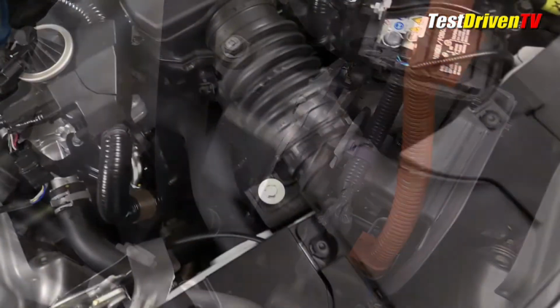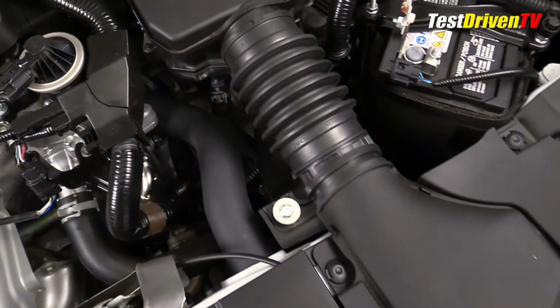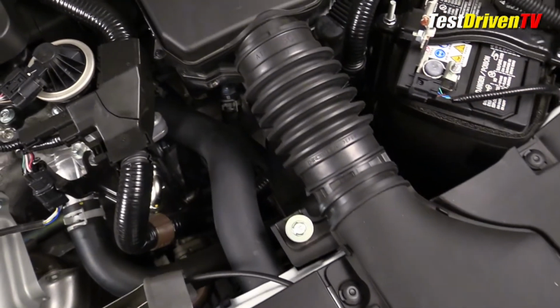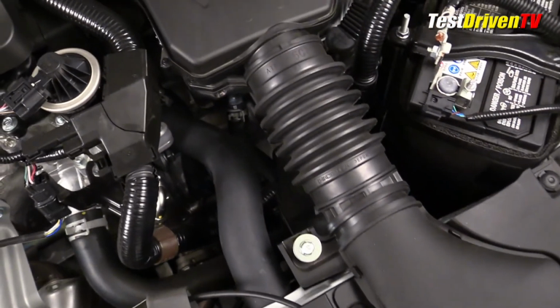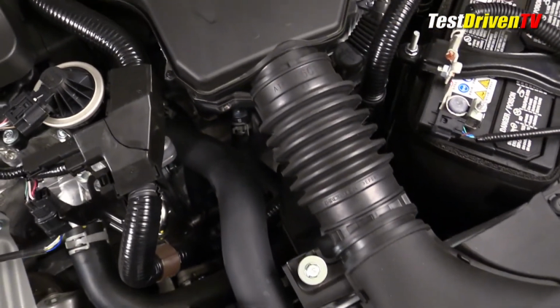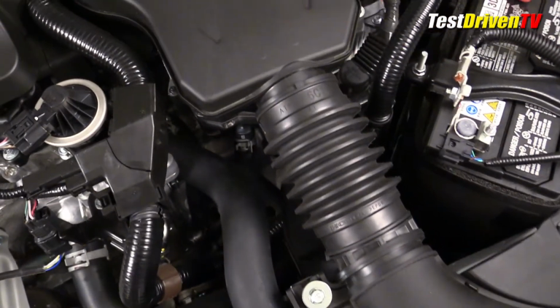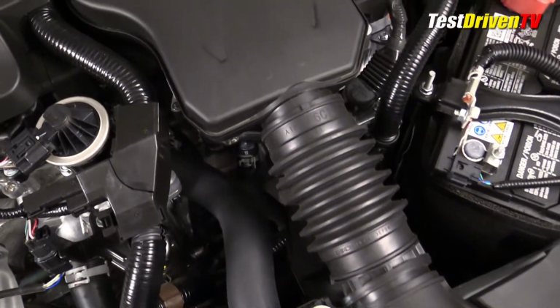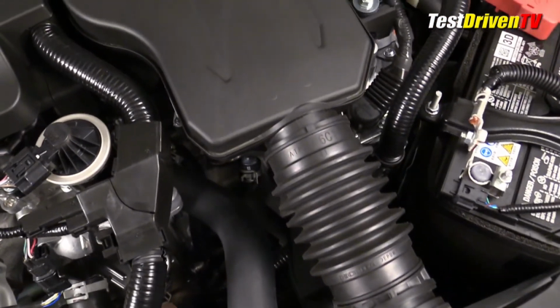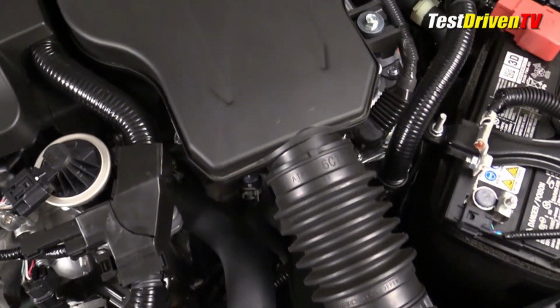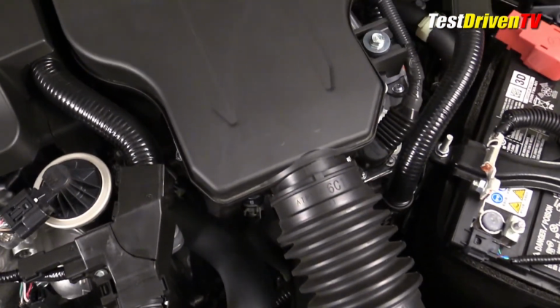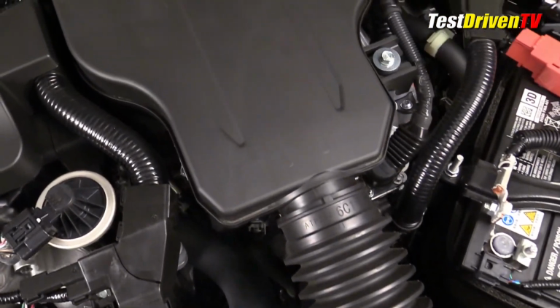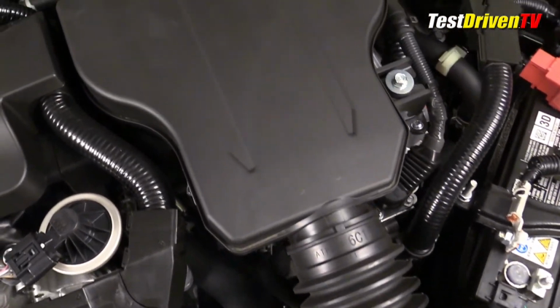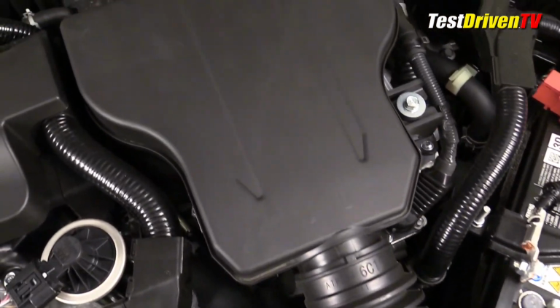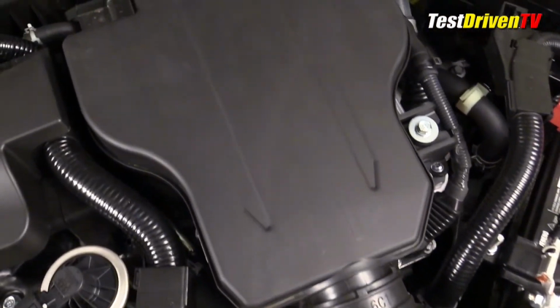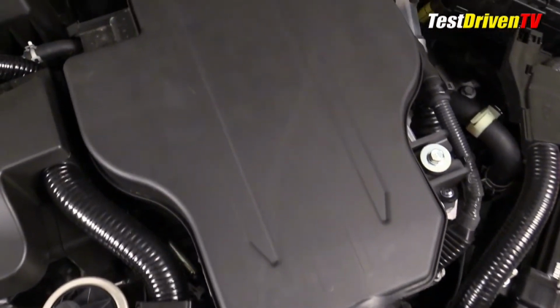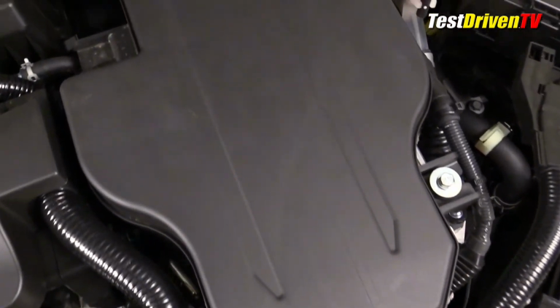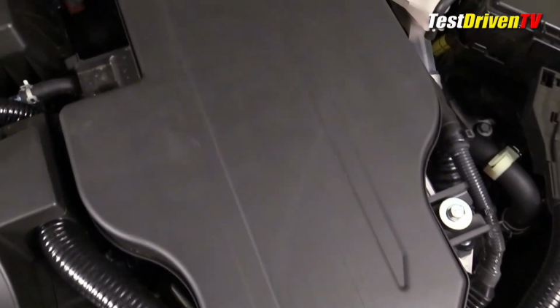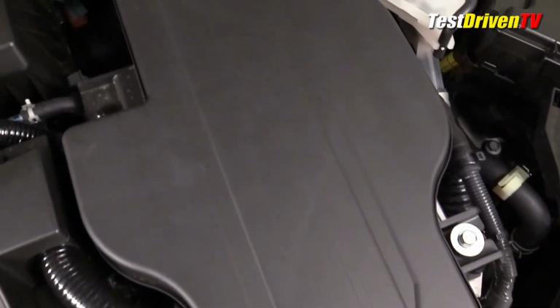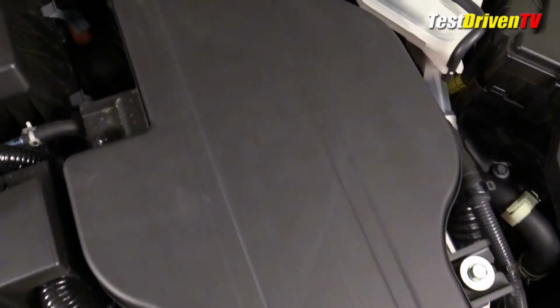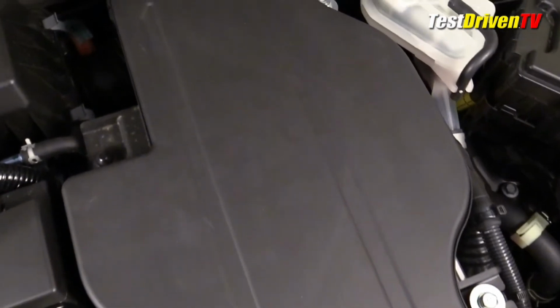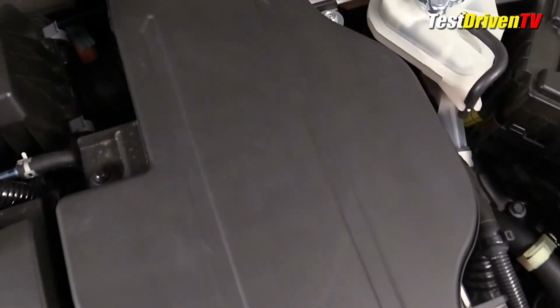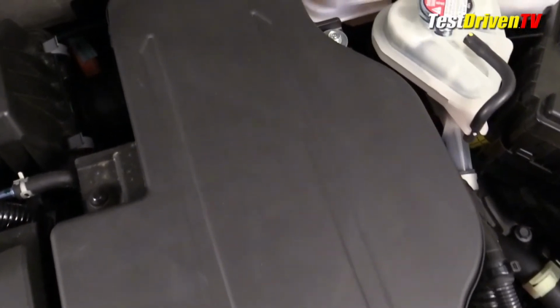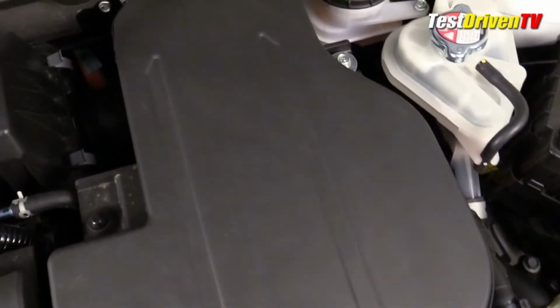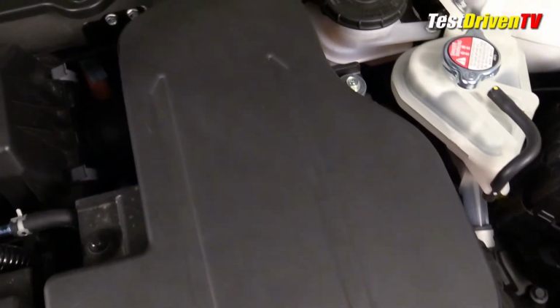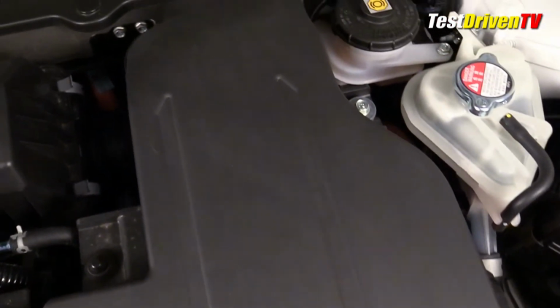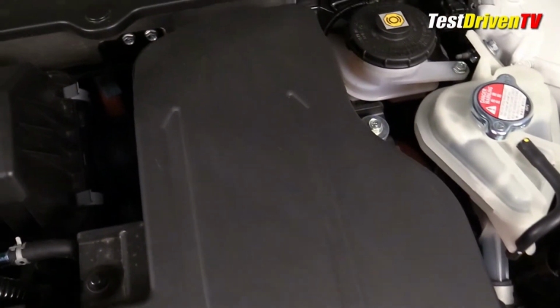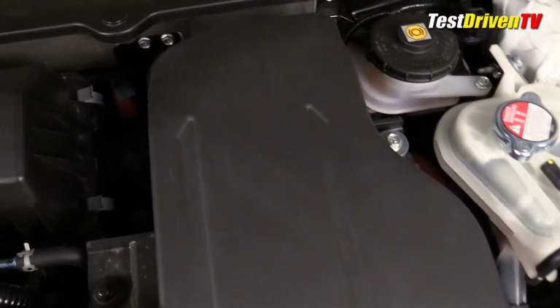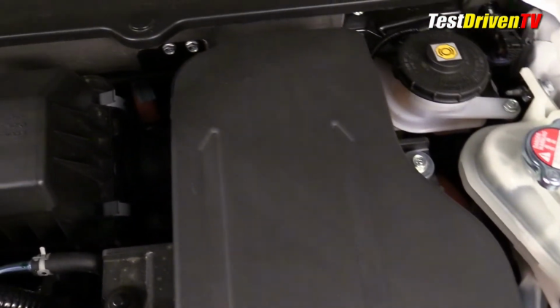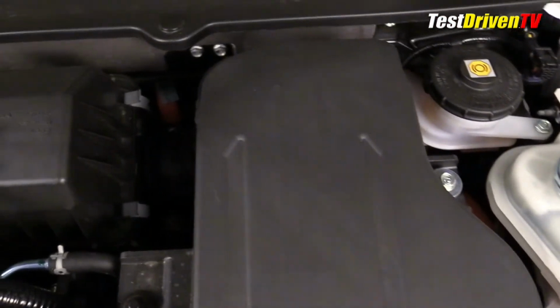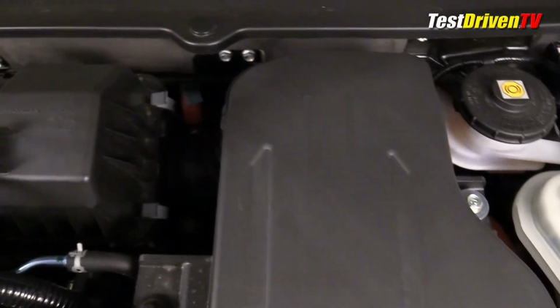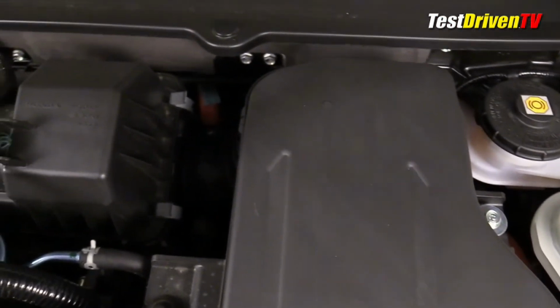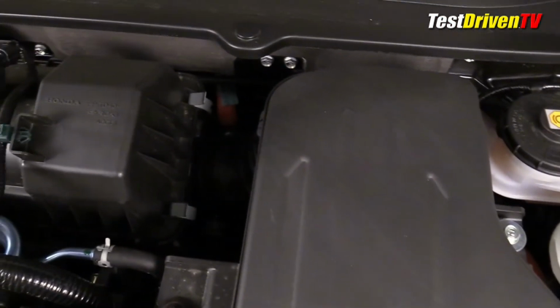Following the airflow, the intake charge comes in through a snorkel behind the grille and over the ECVT through a thin flat plenum, and then to the rear of the engine where the air filter box is located.